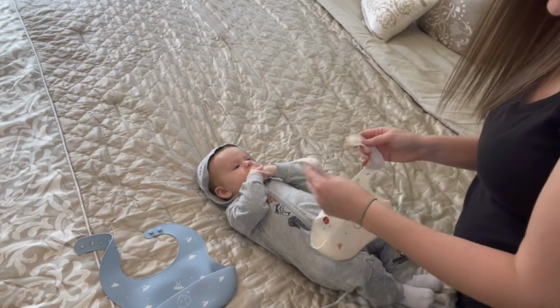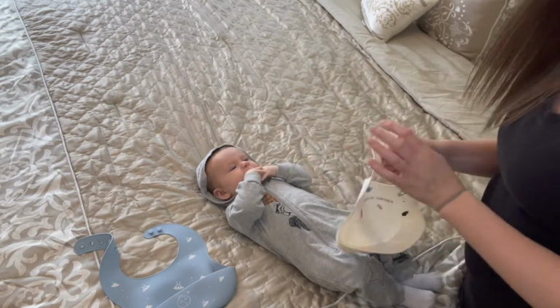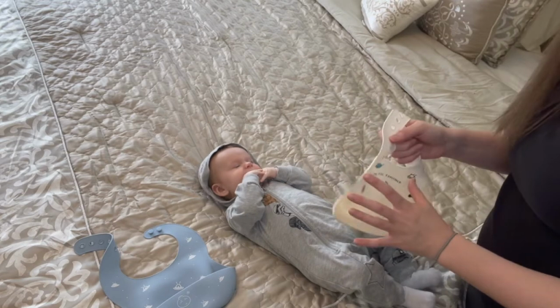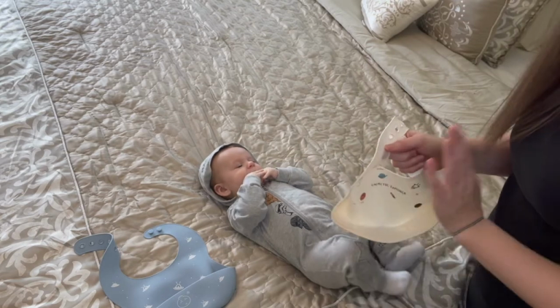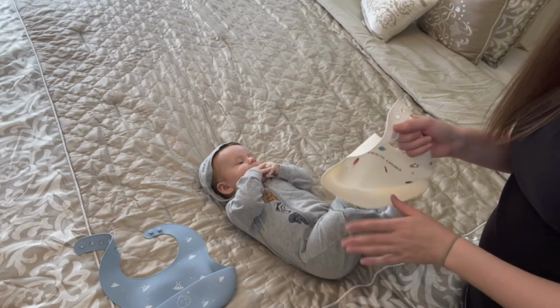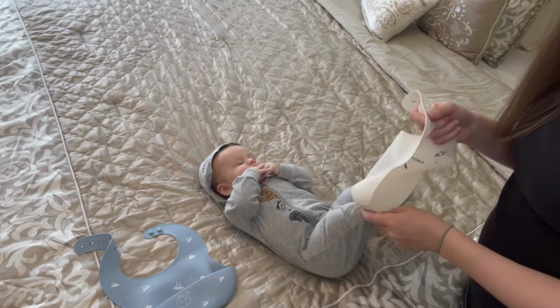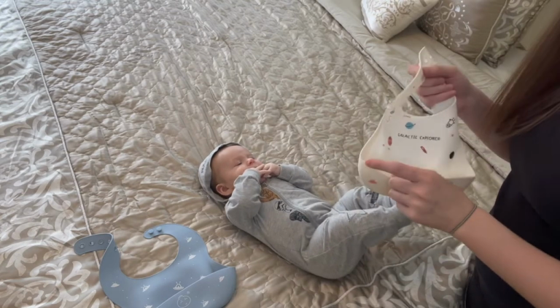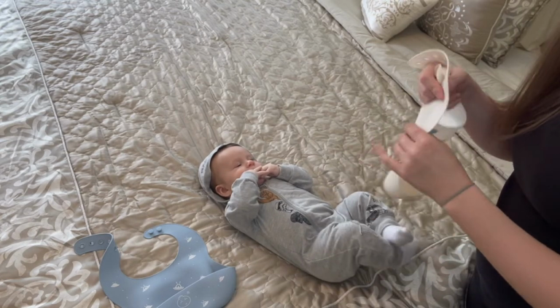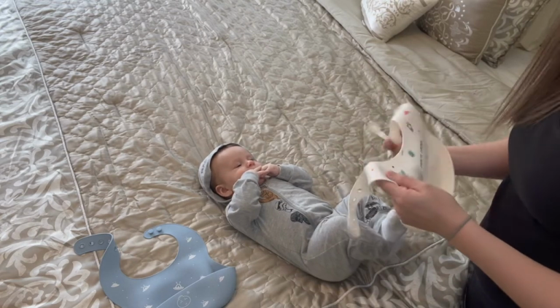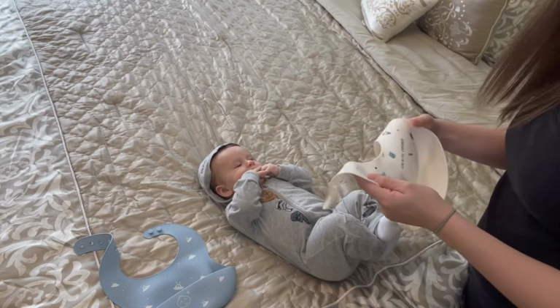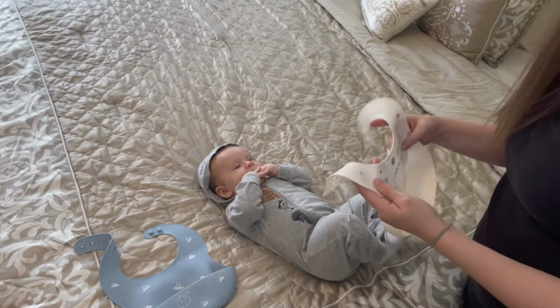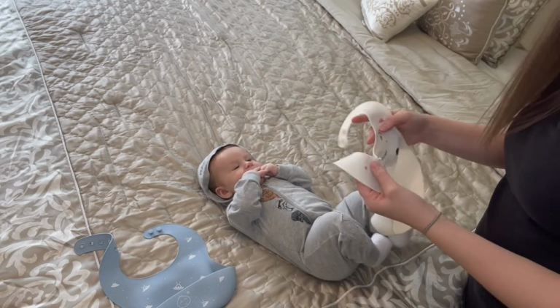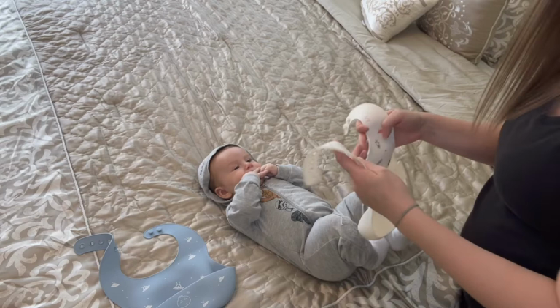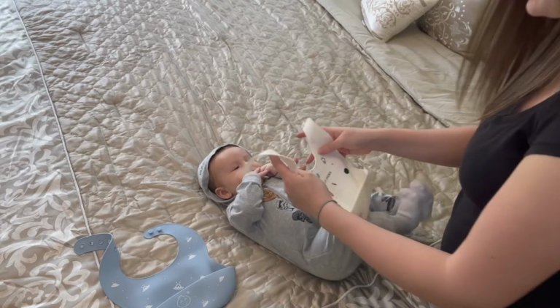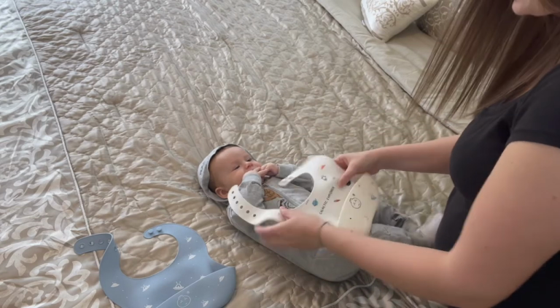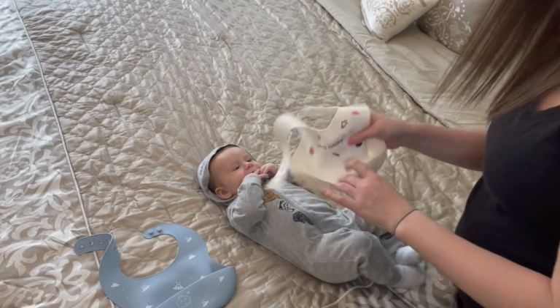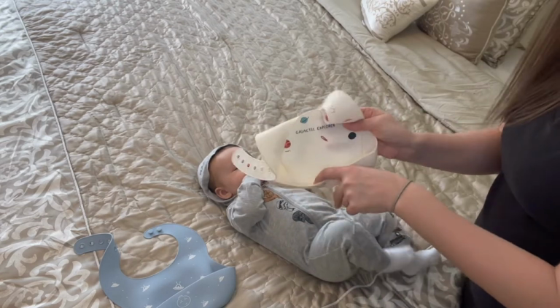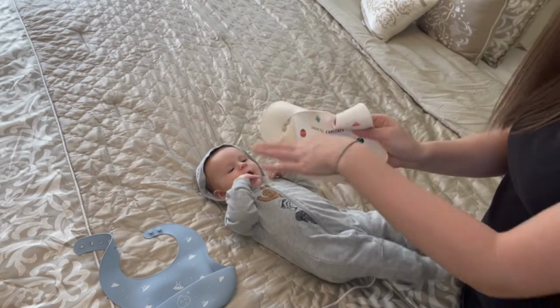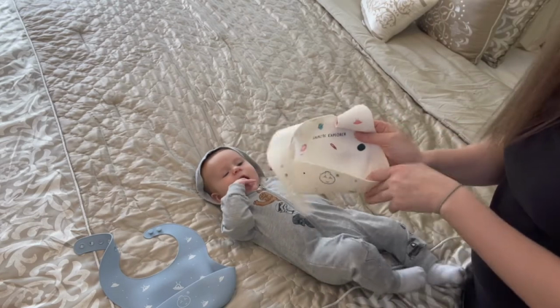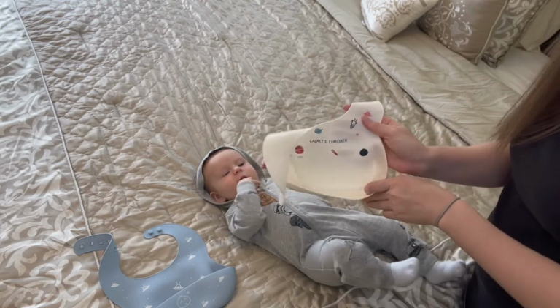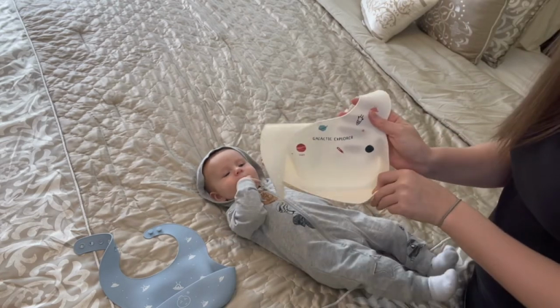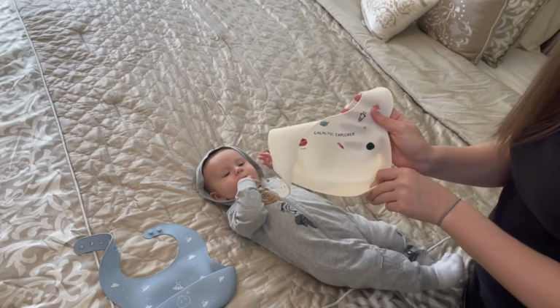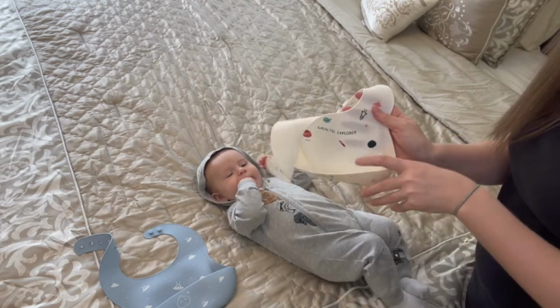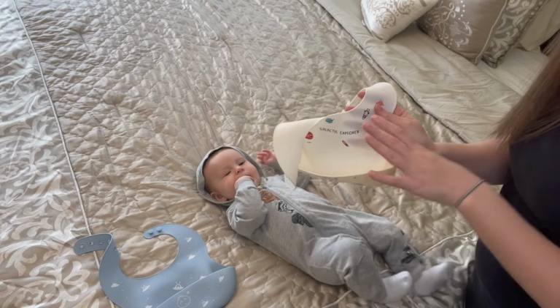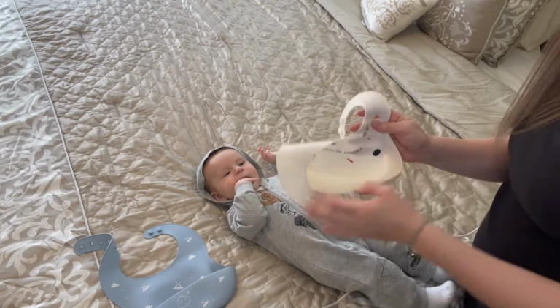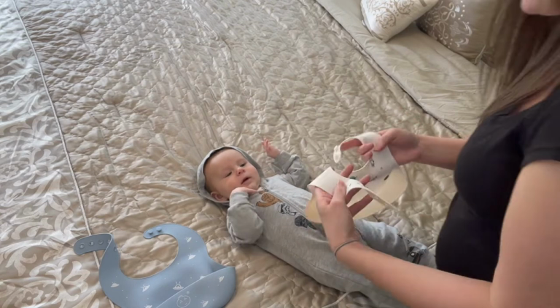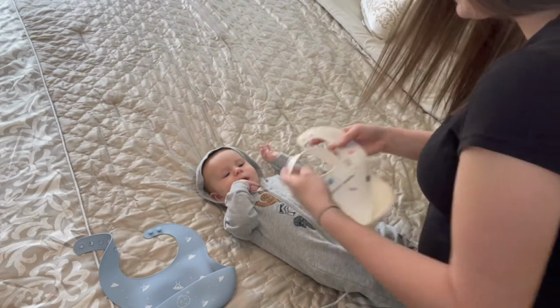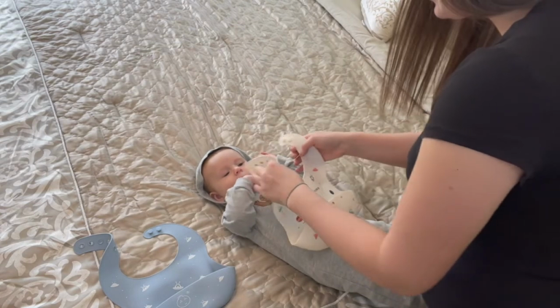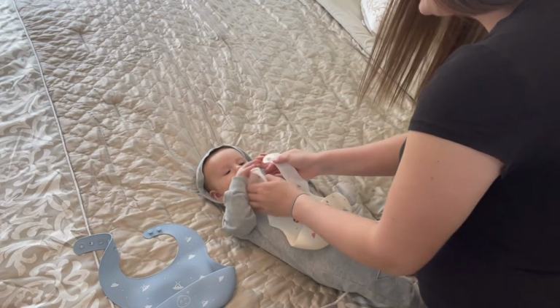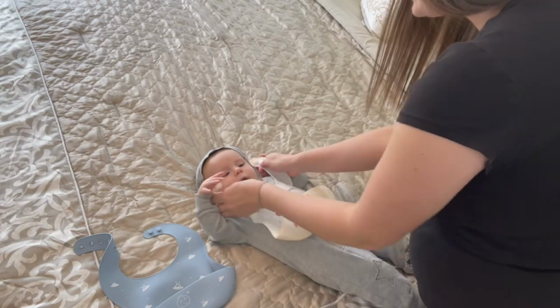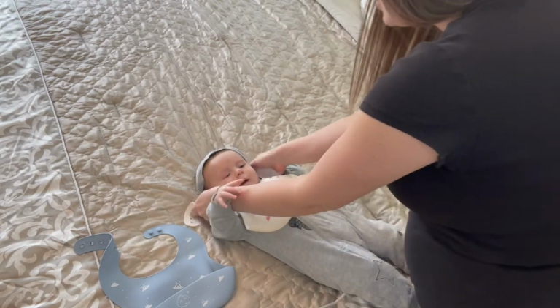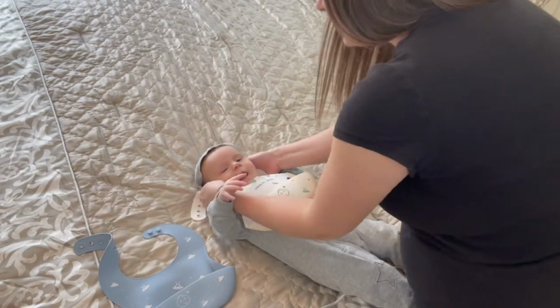I love using these while he's teething, but also when he's eating solids or purees. I love to use these too — the pocket catches the food he may spill, so it makes cleanup super easy.